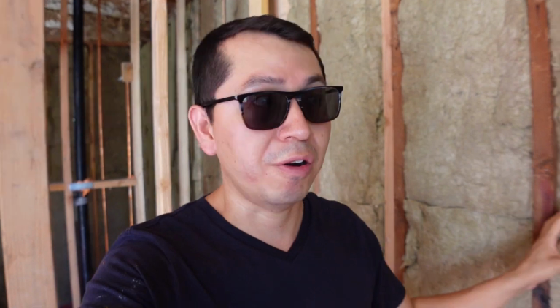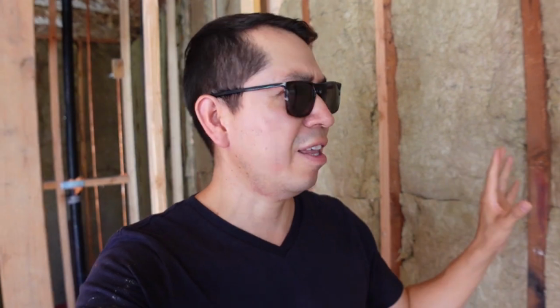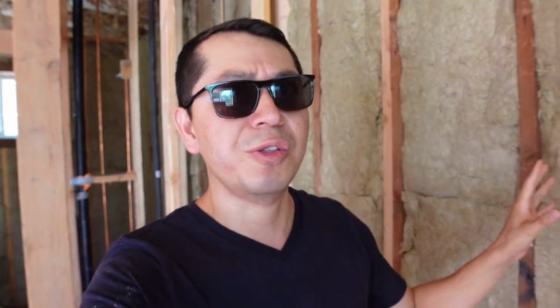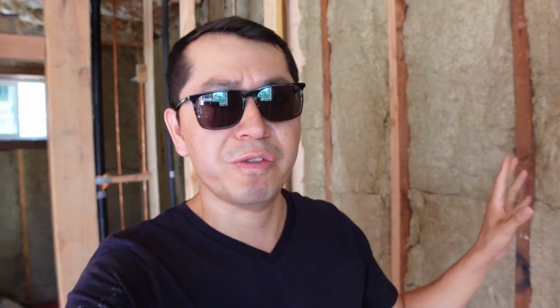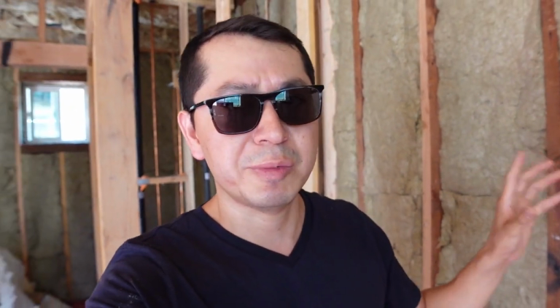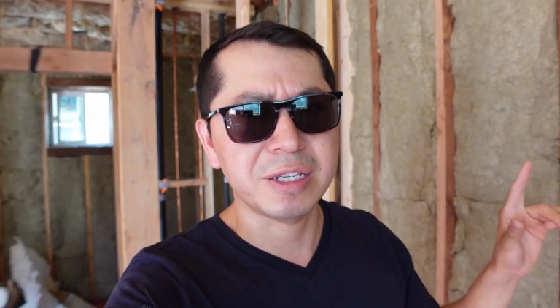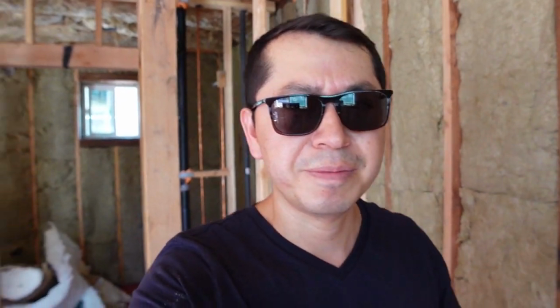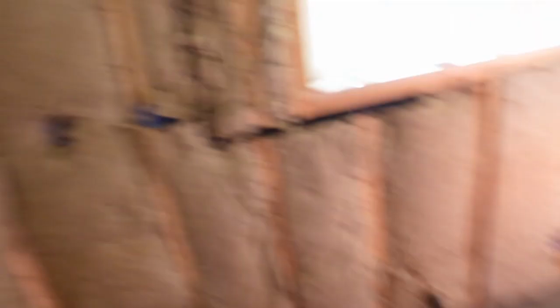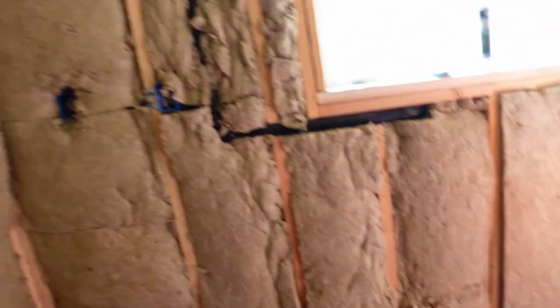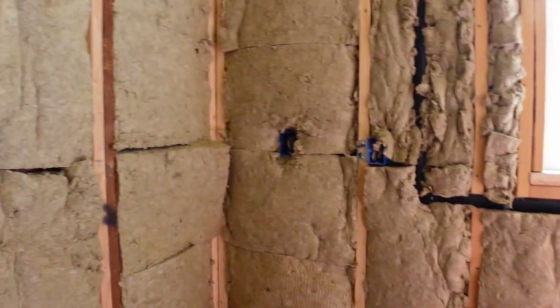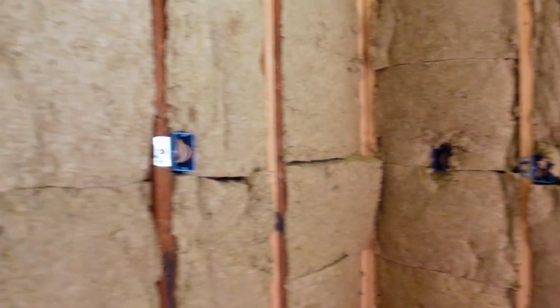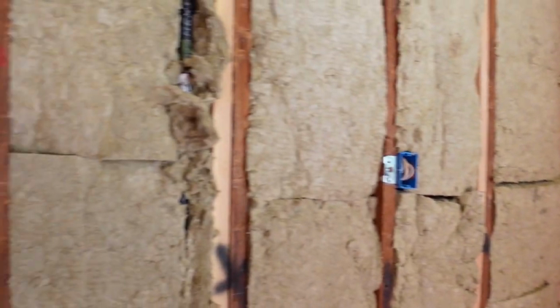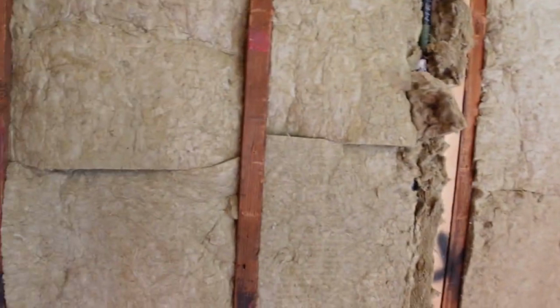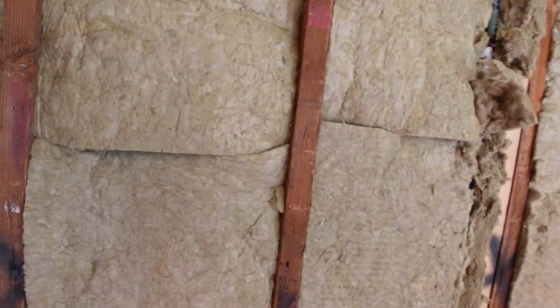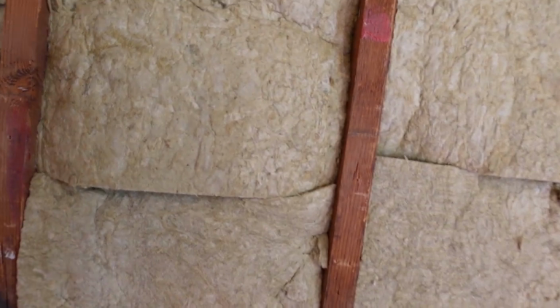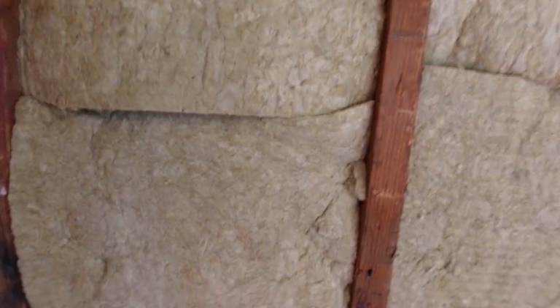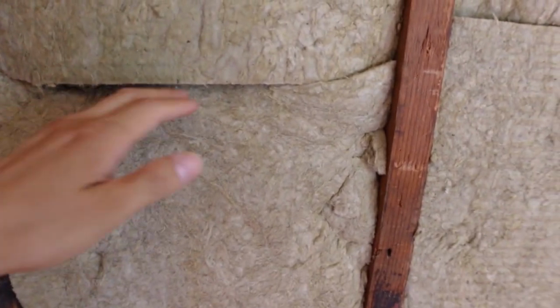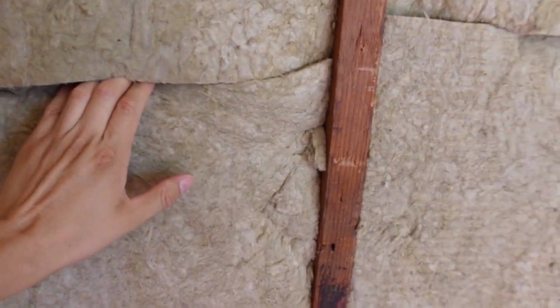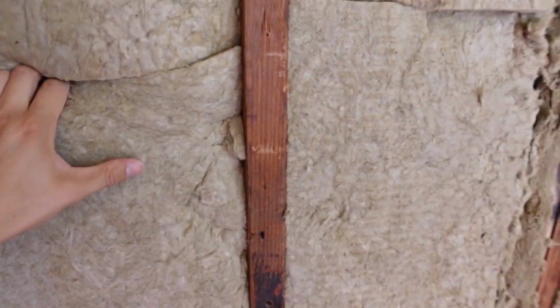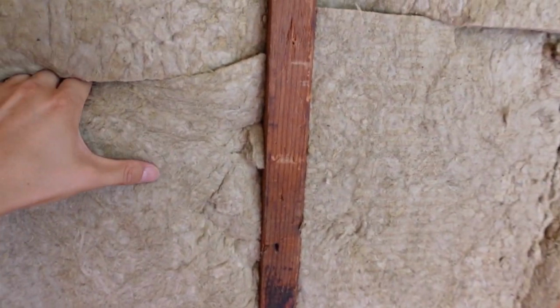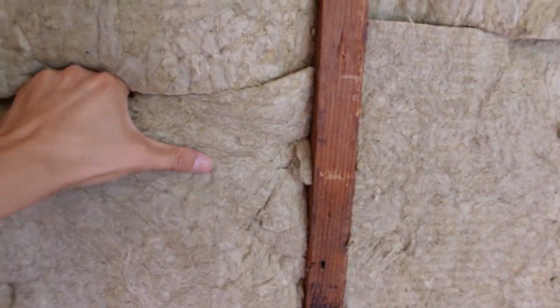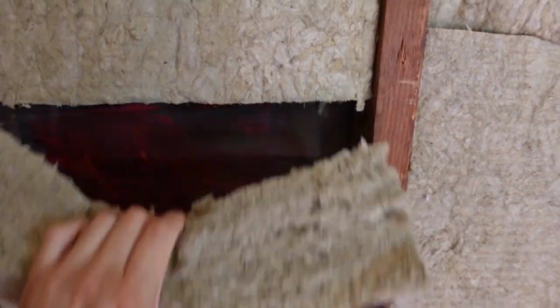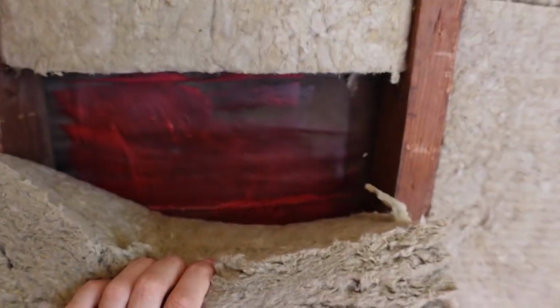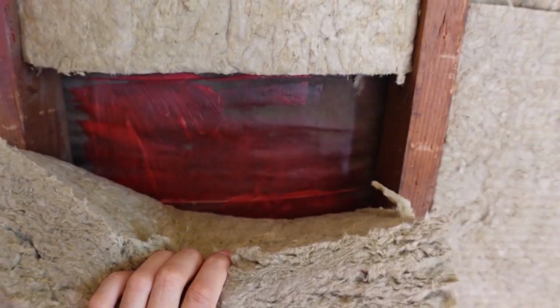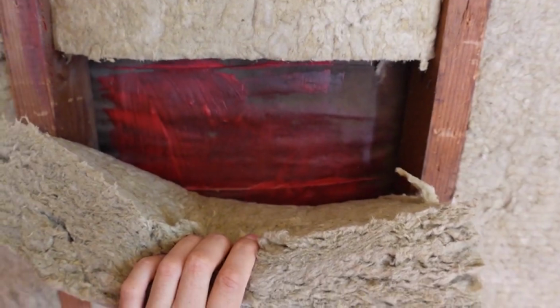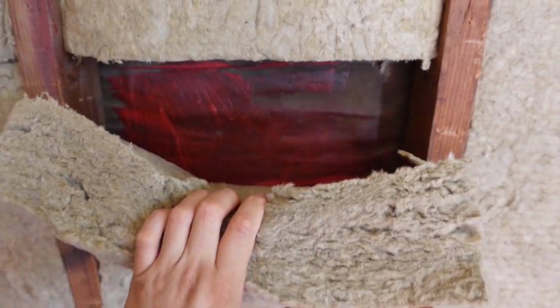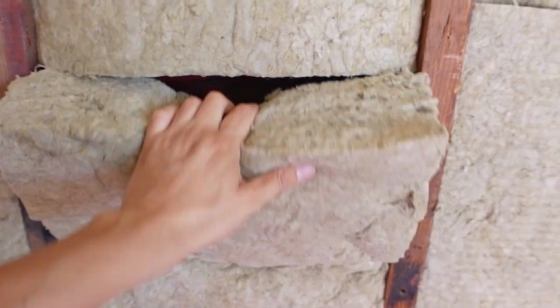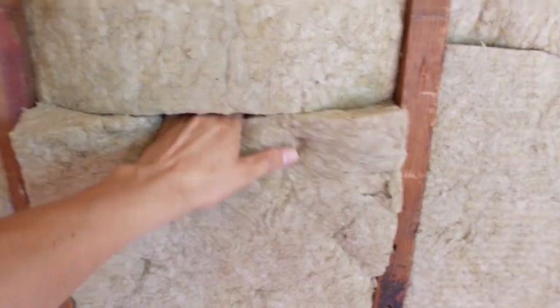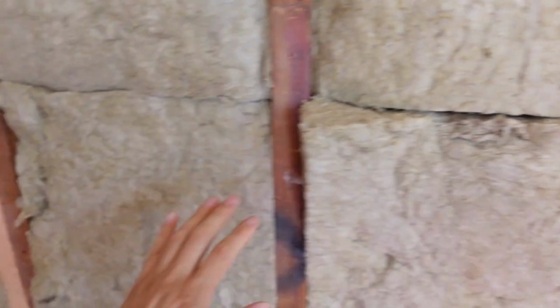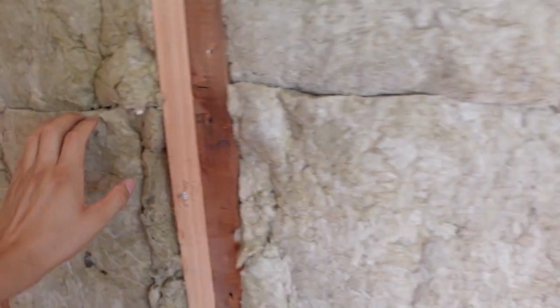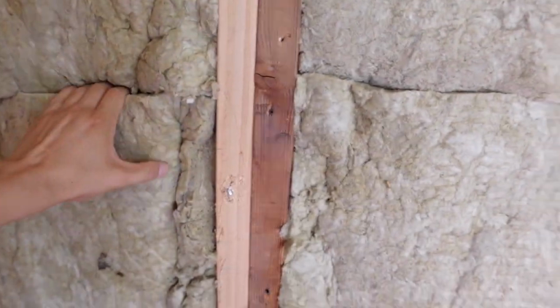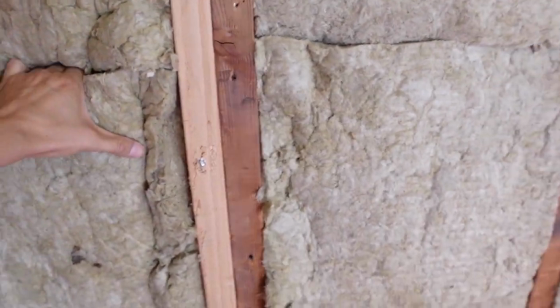Let me show you more examples of where they installed the Redguard — I think they installed it all over the place. Let's go look here — look at that, more Redguard.